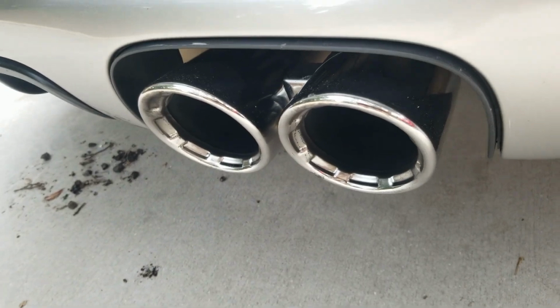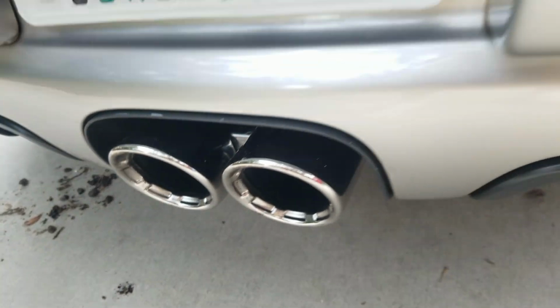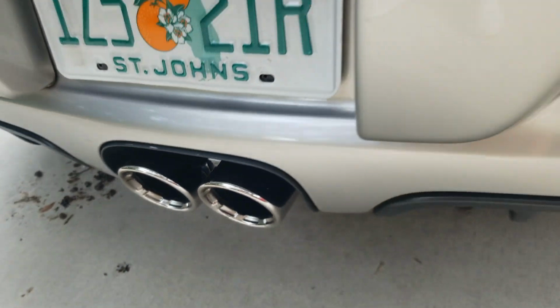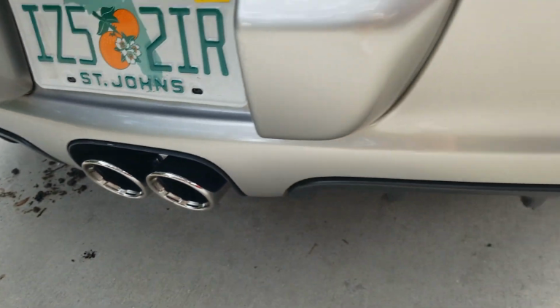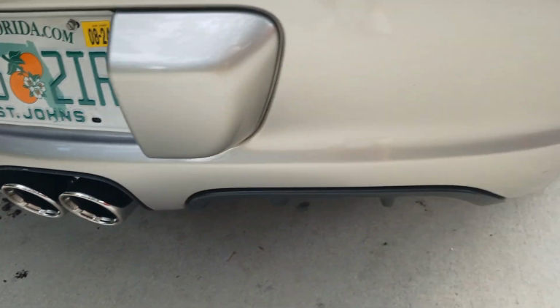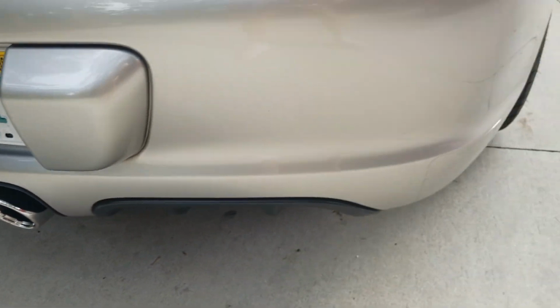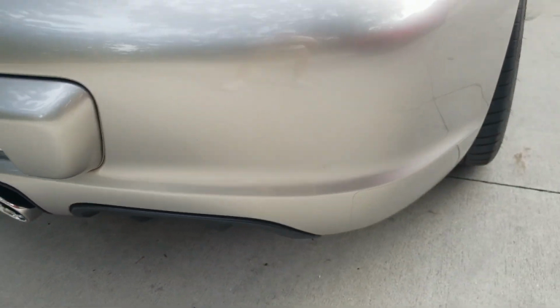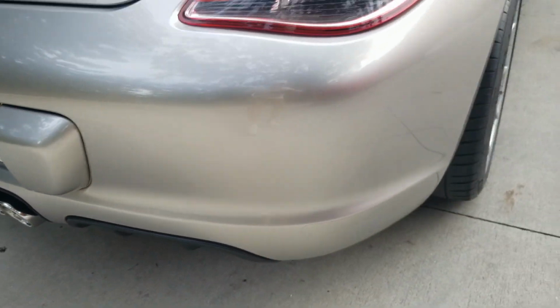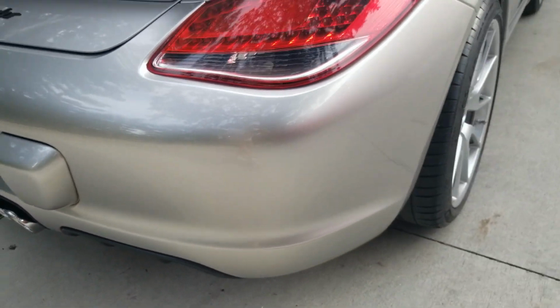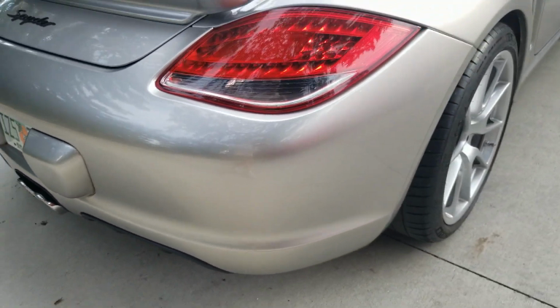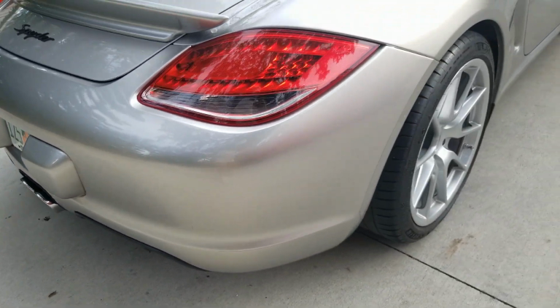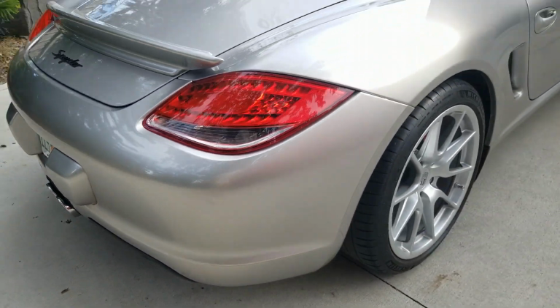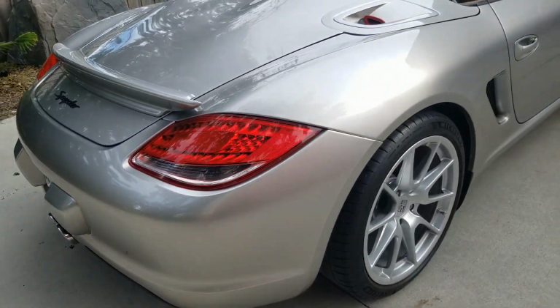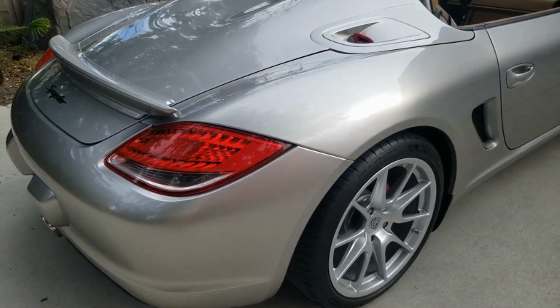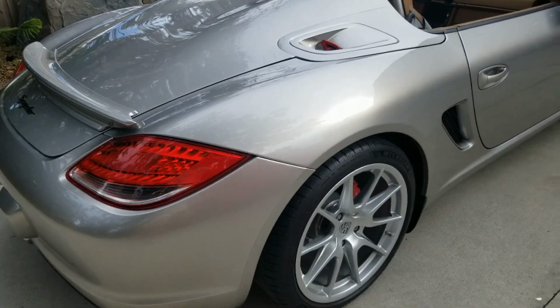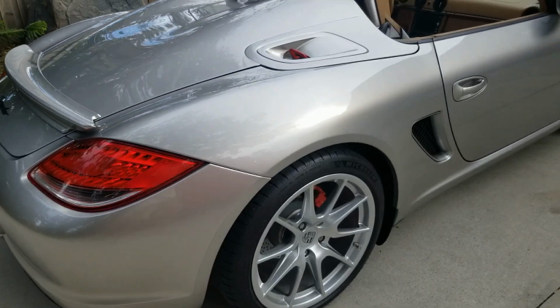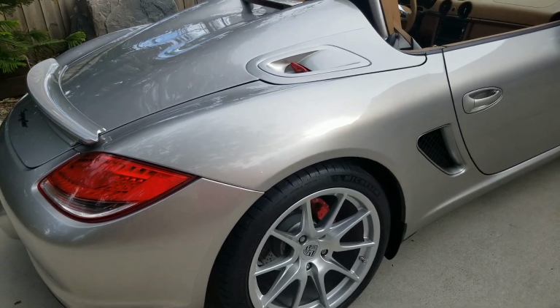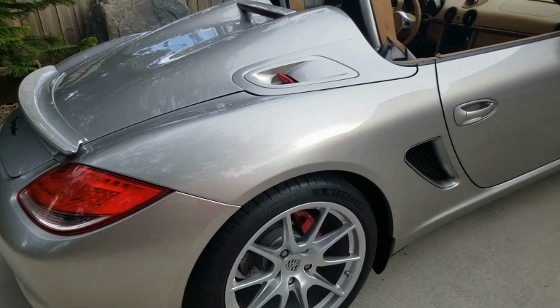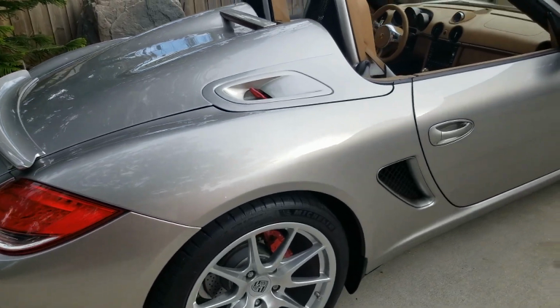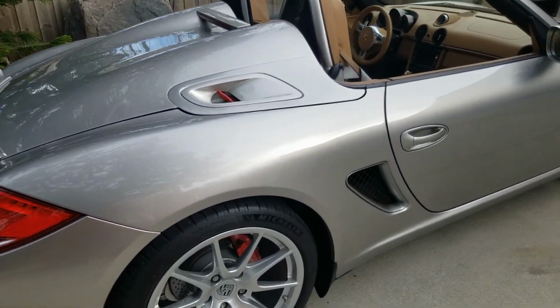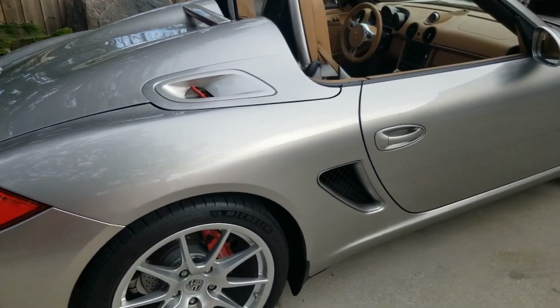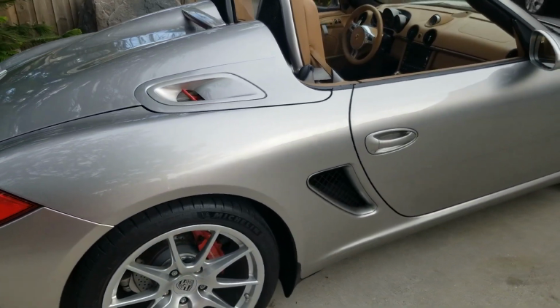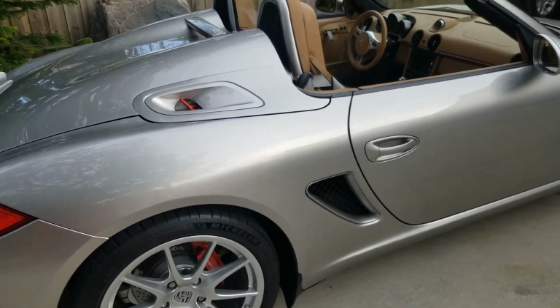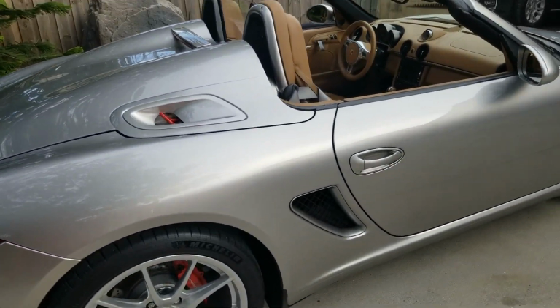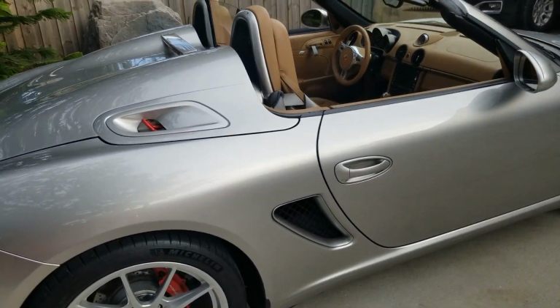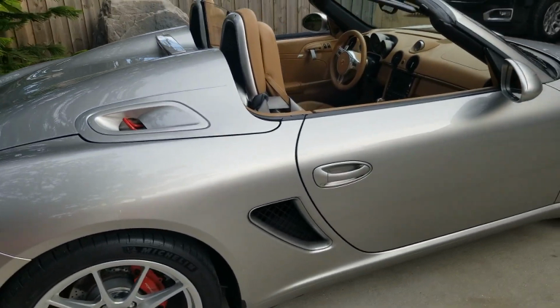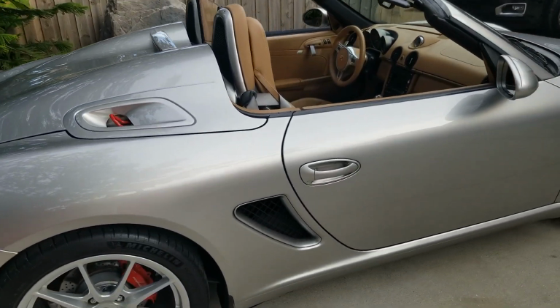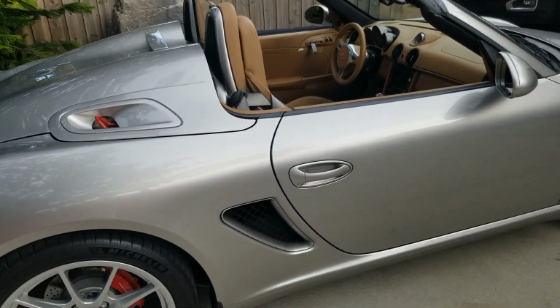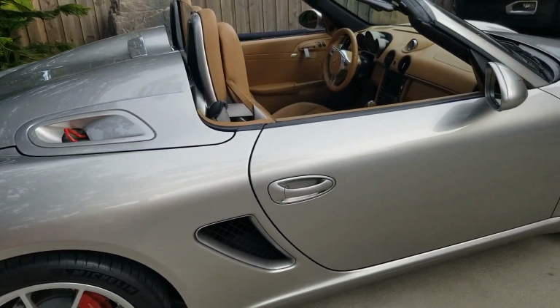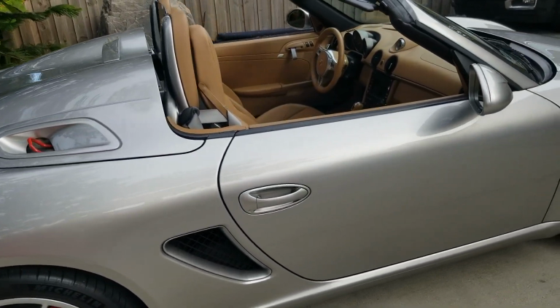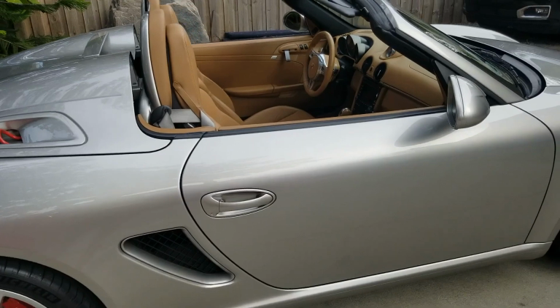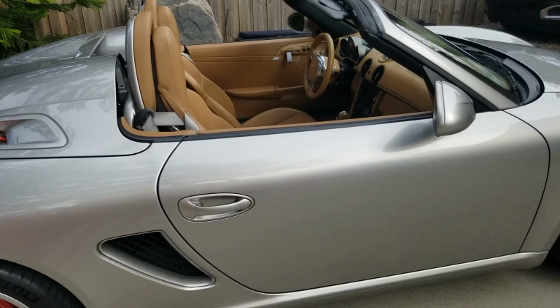It drives really, really good. It's quick. It does everything a spider is supposed to do.